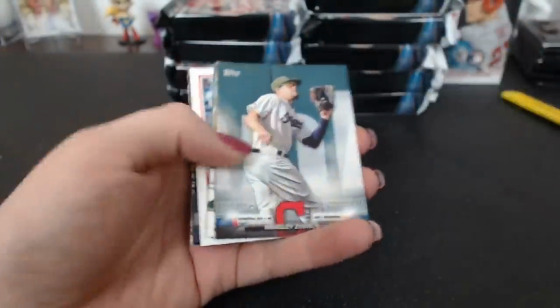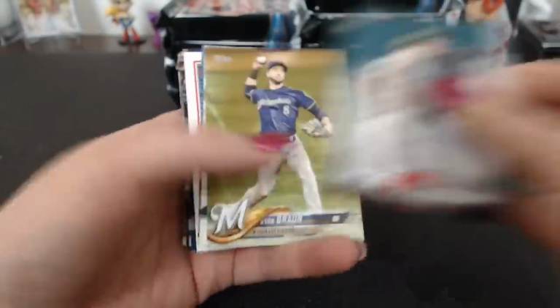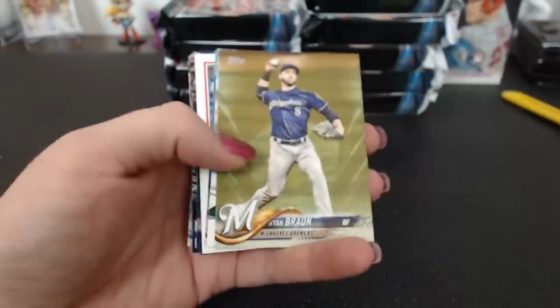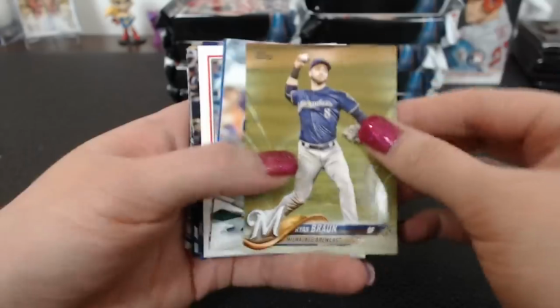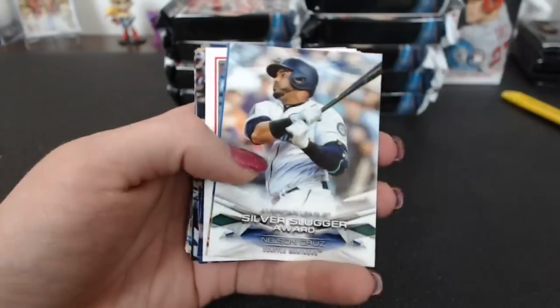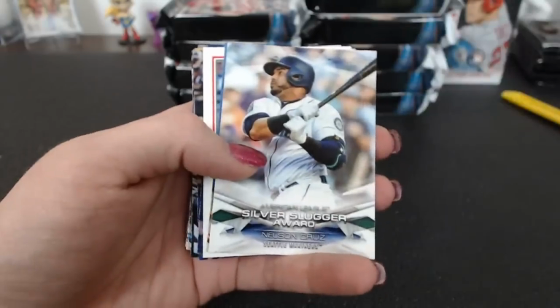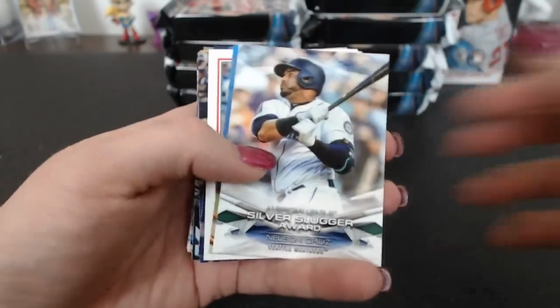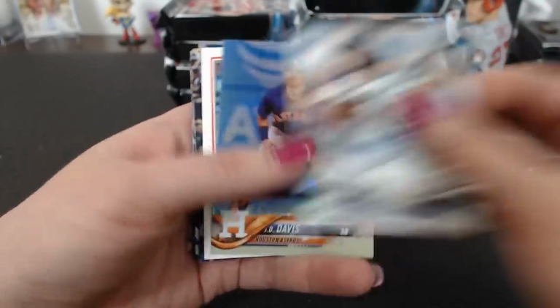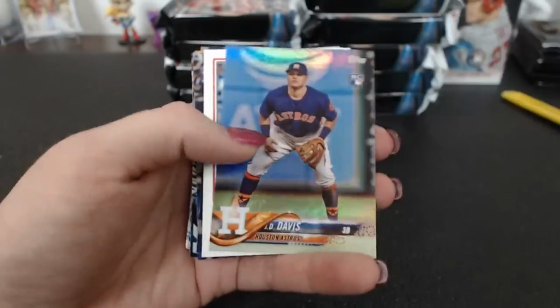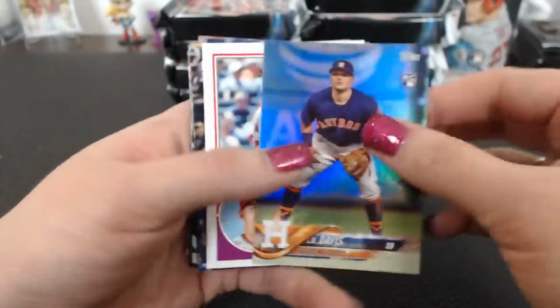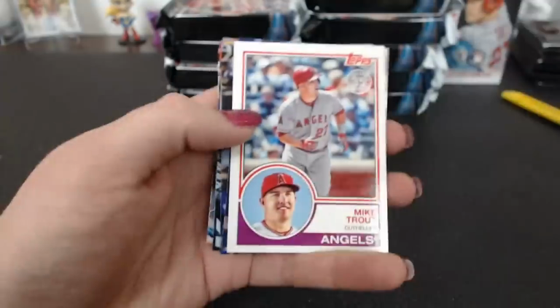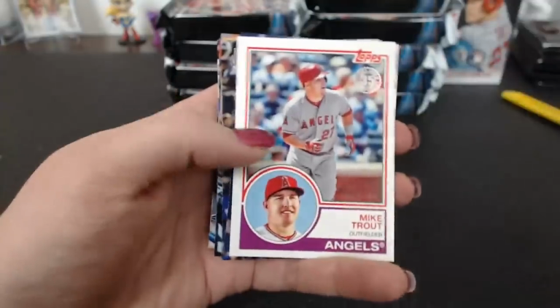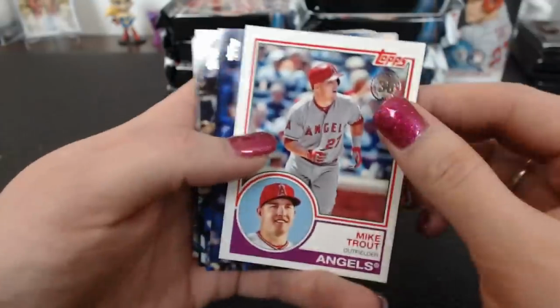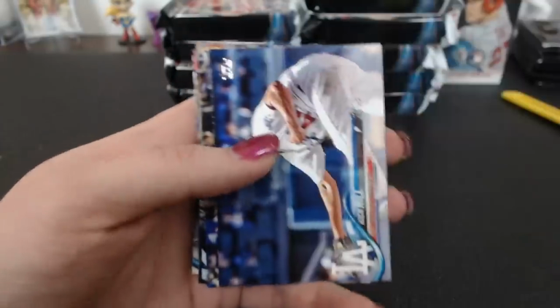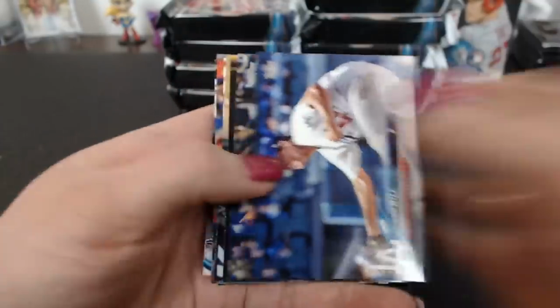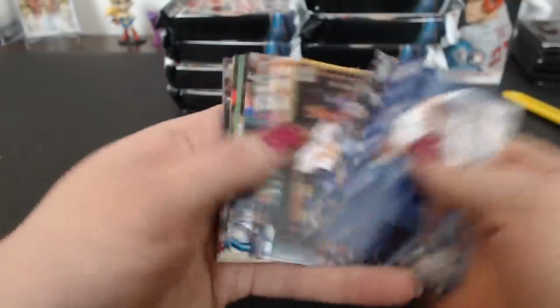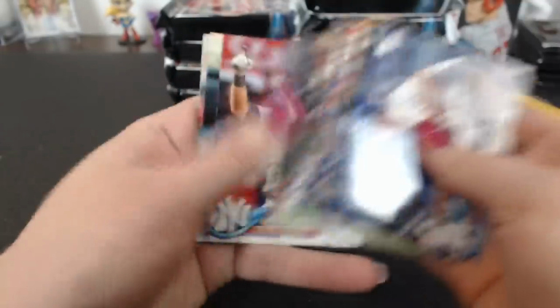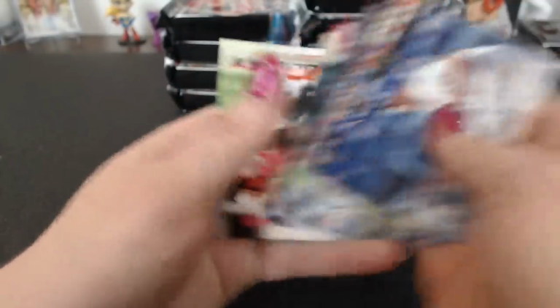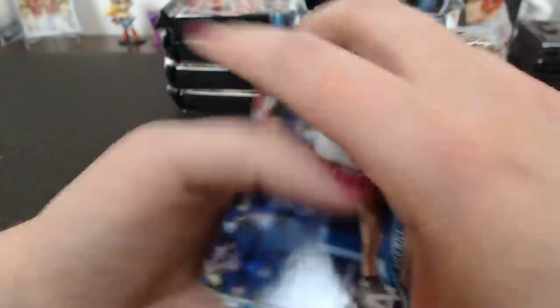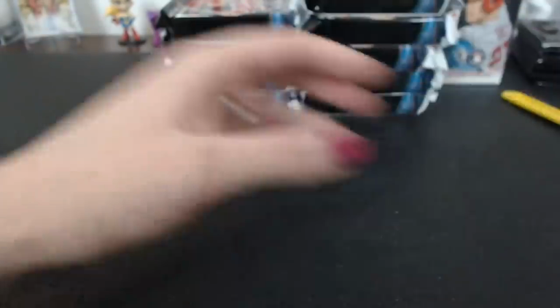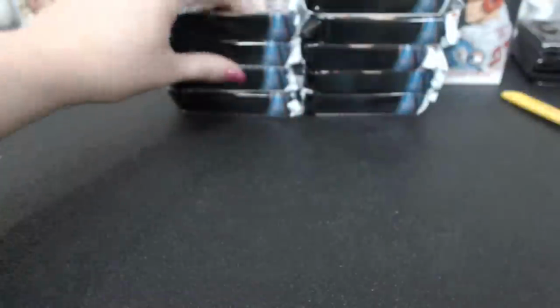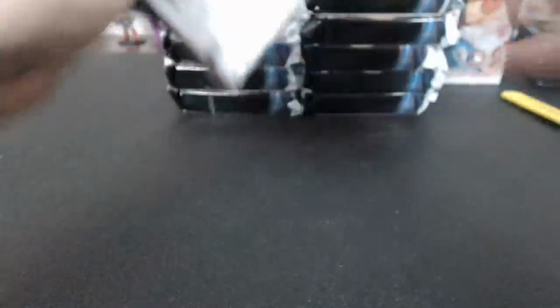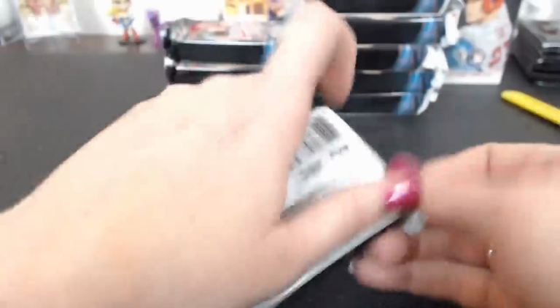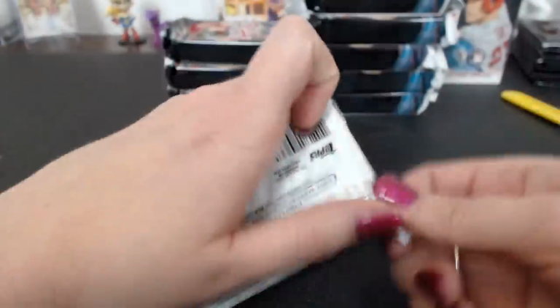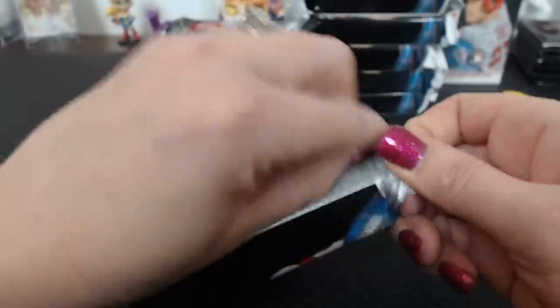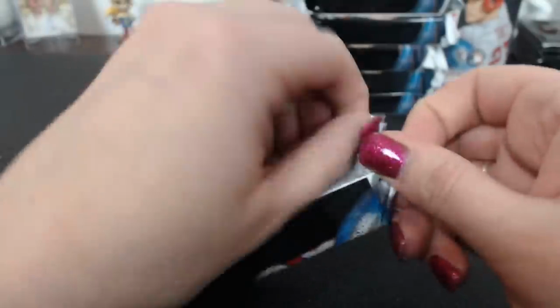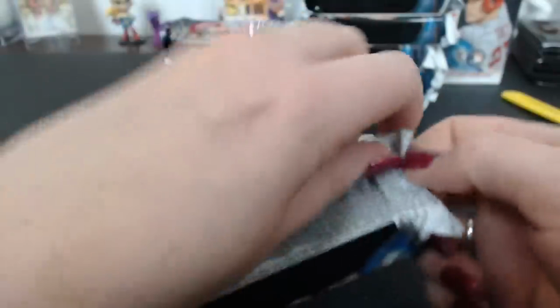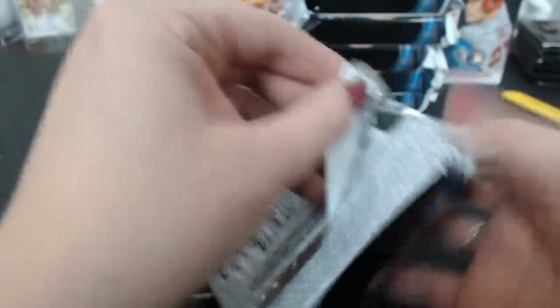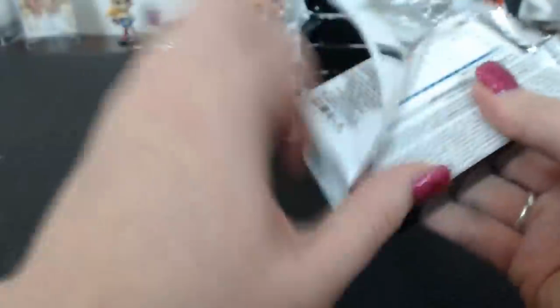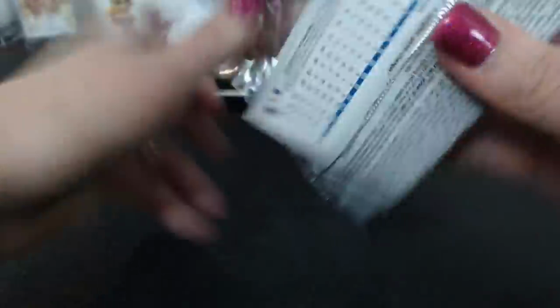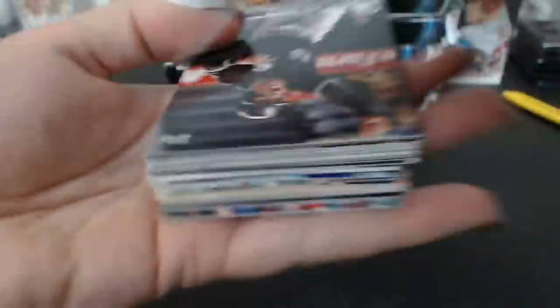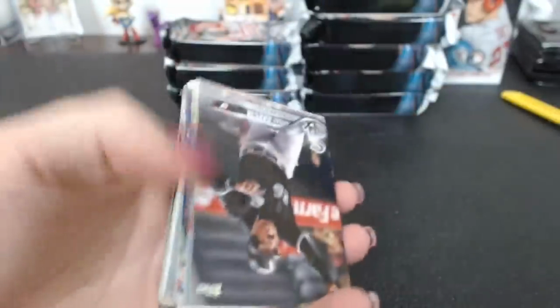Dimmer salute. Brawn Gold. Davis Rainbow Foil. And a Trout '83.